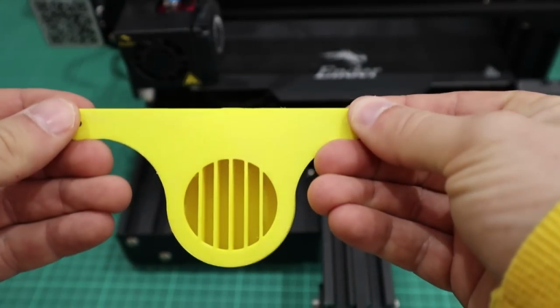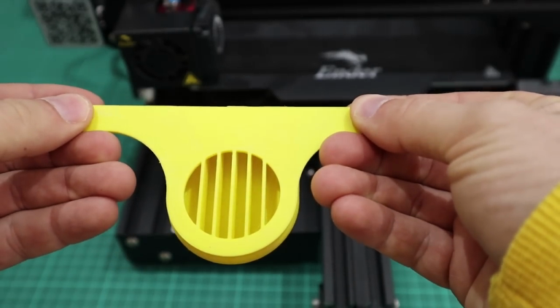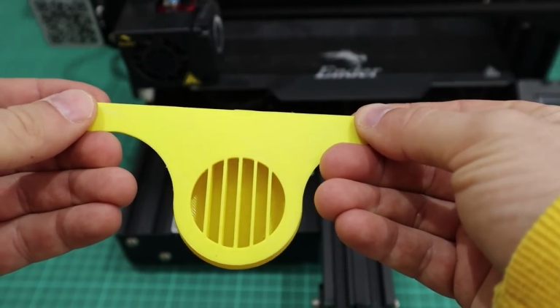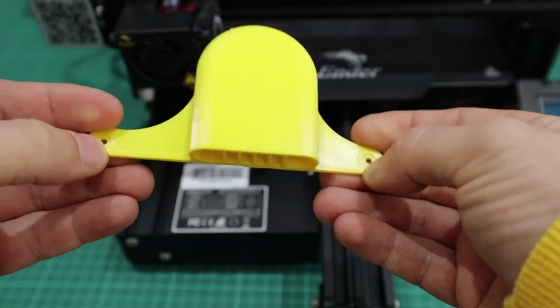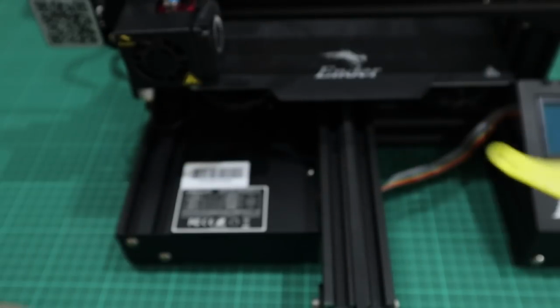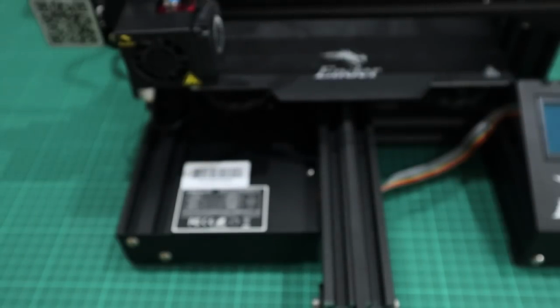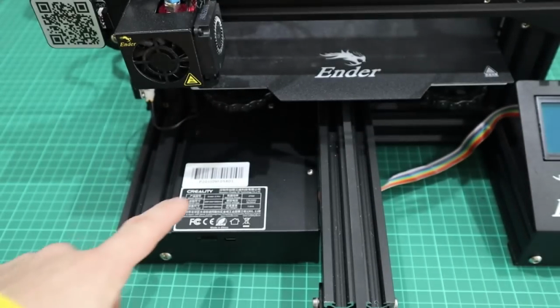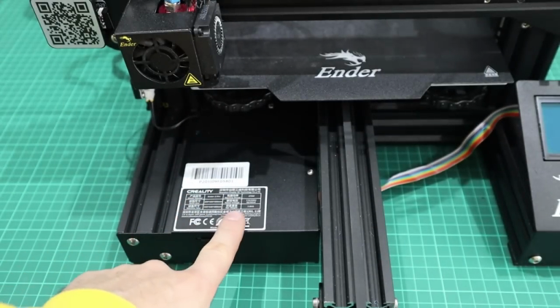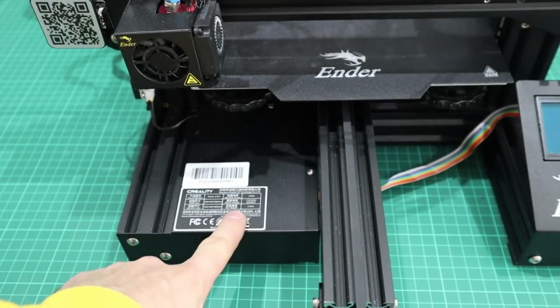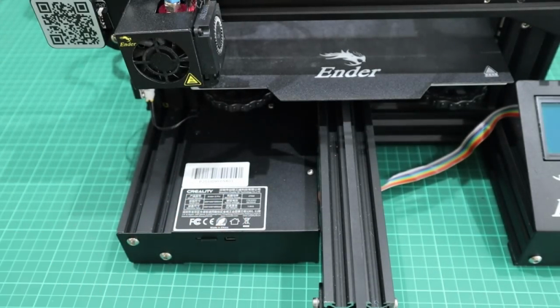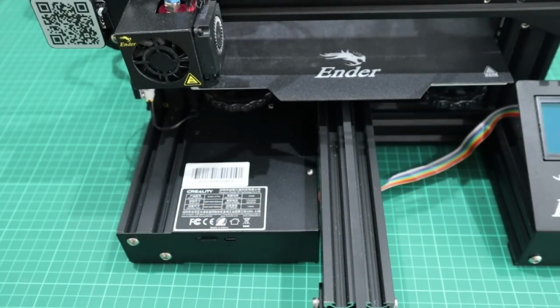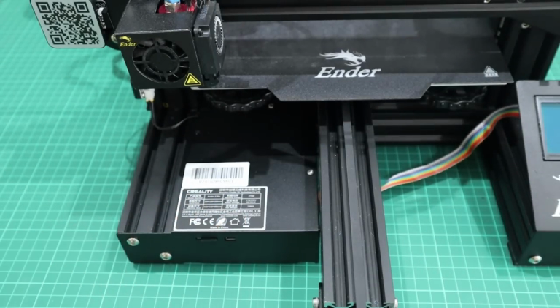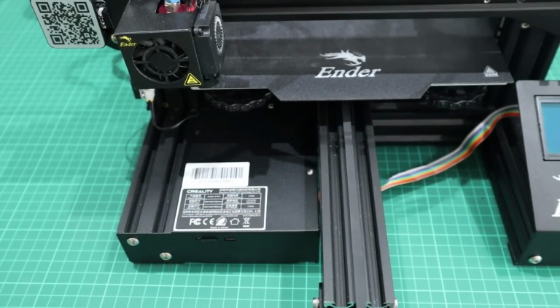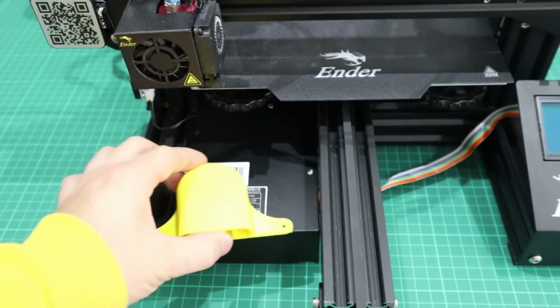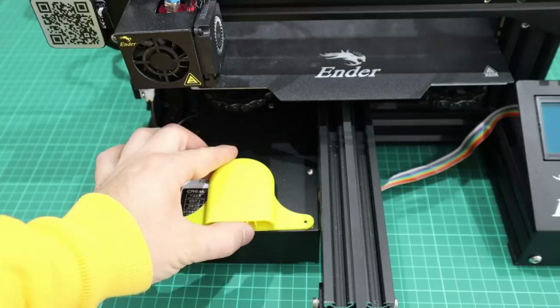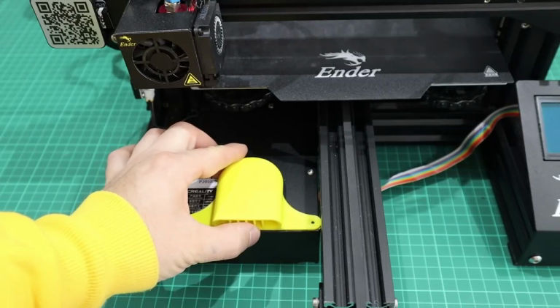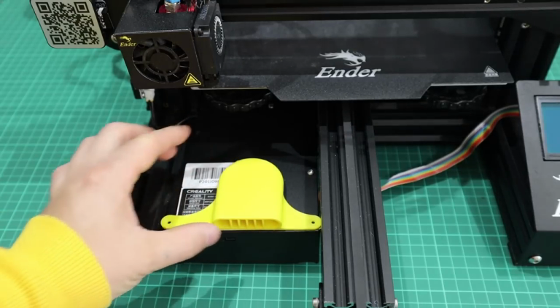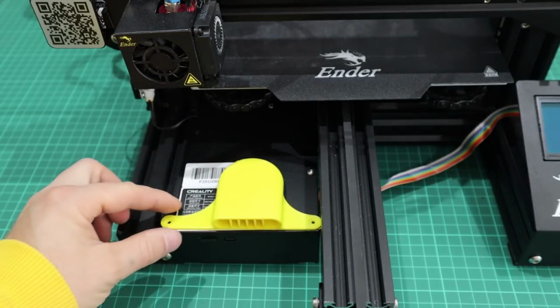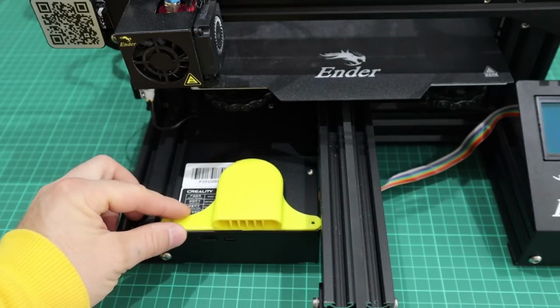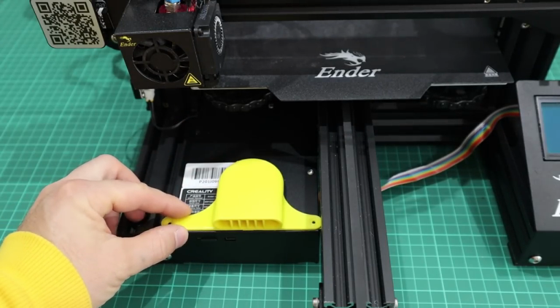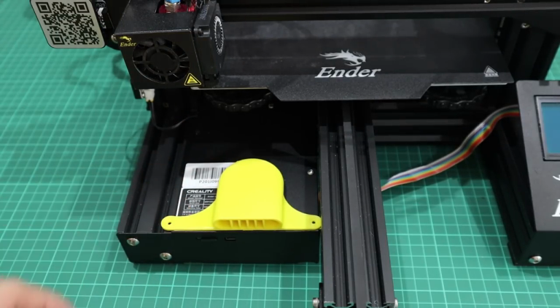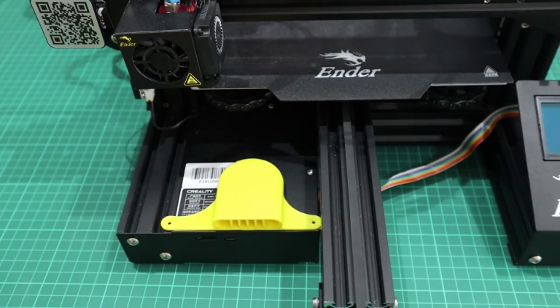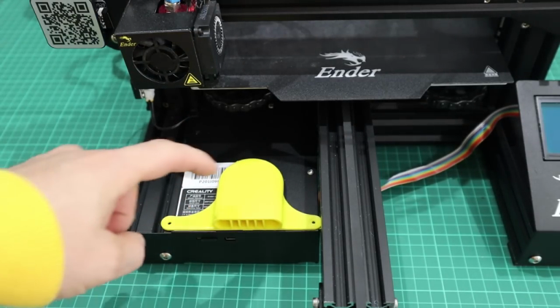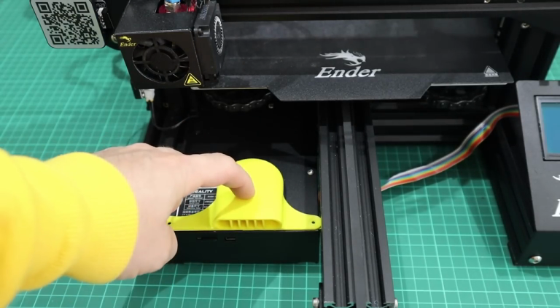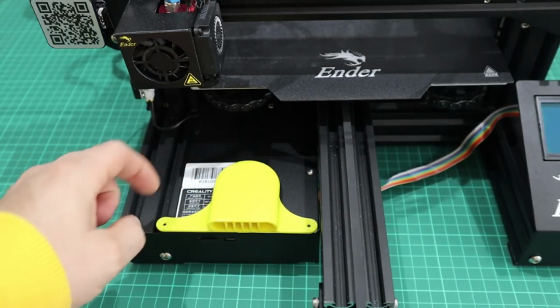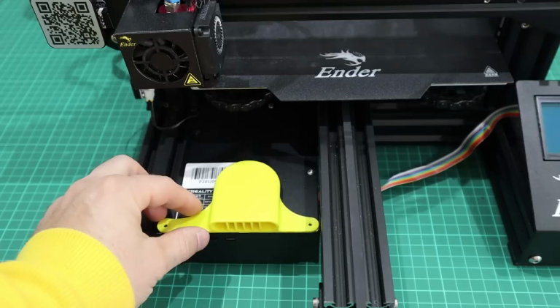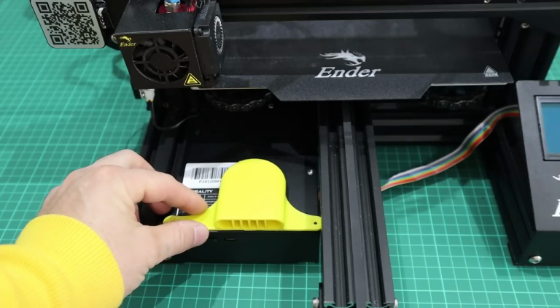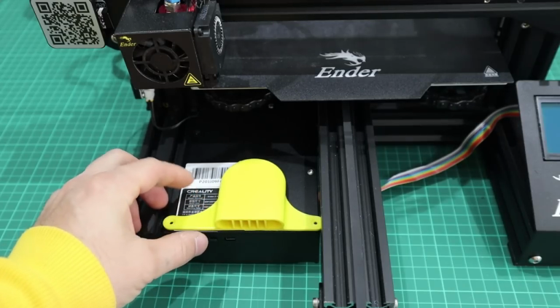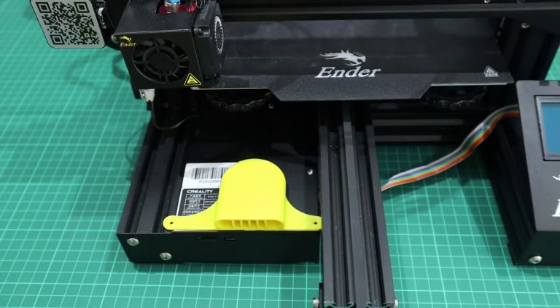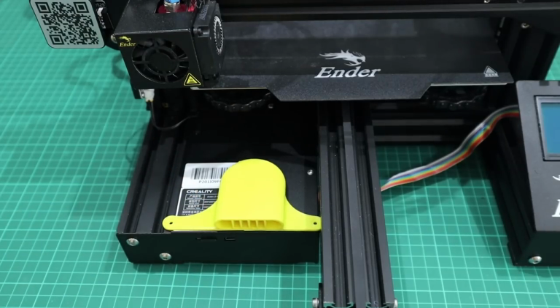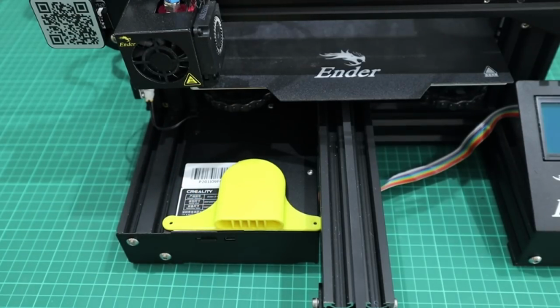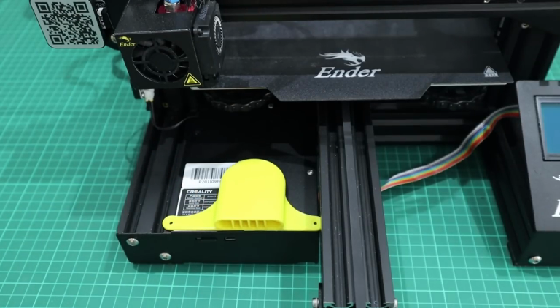So the first mod is this fan cowling. I don't actually need it for my printer because my printer is the Ender 3 Pro. The fan for the motherboard is underneath, but on the older Ender 3s the fan's at the top, so you get filament falling in and stopping the fan, causing it to overheat.